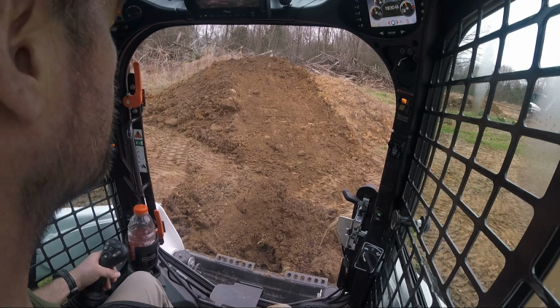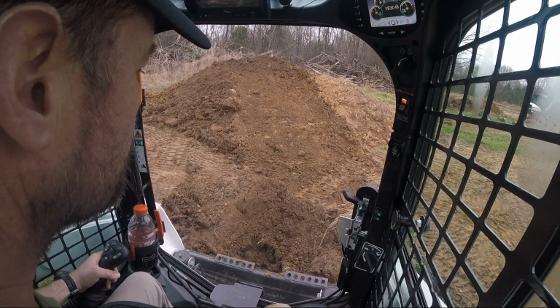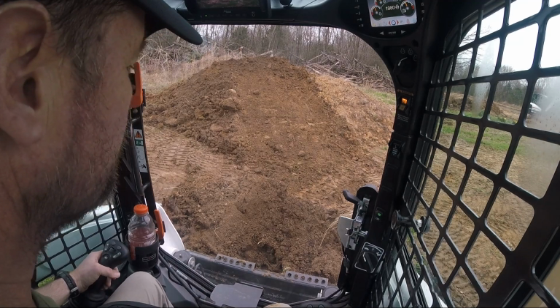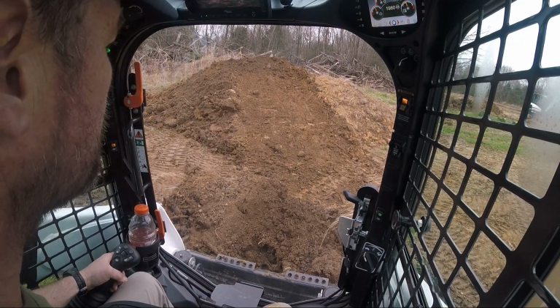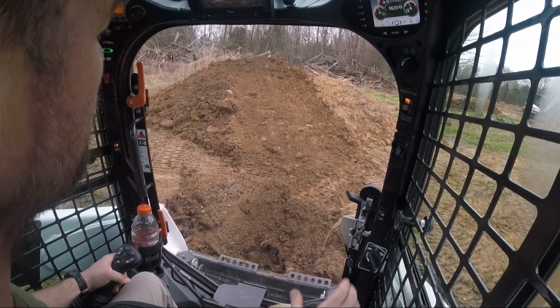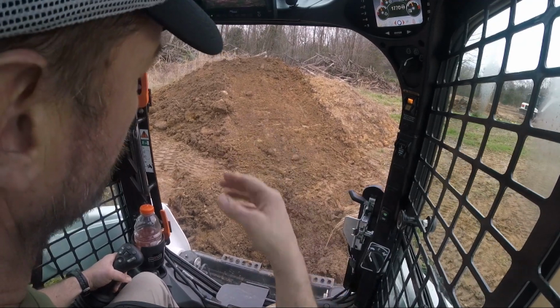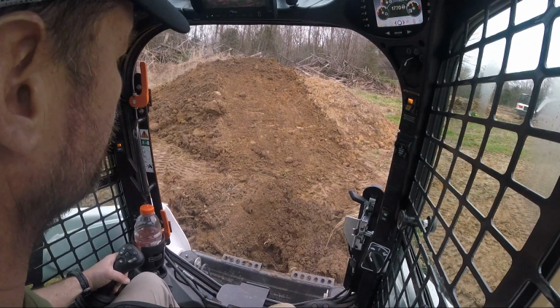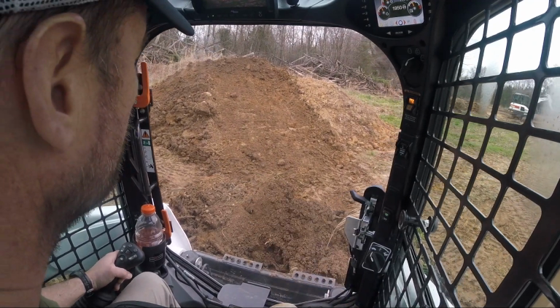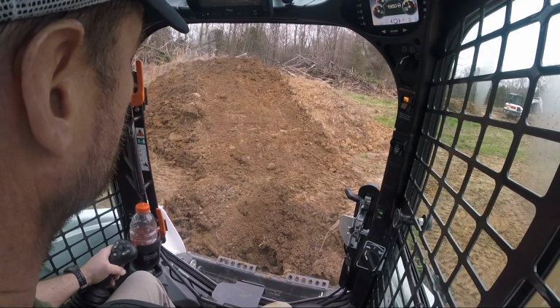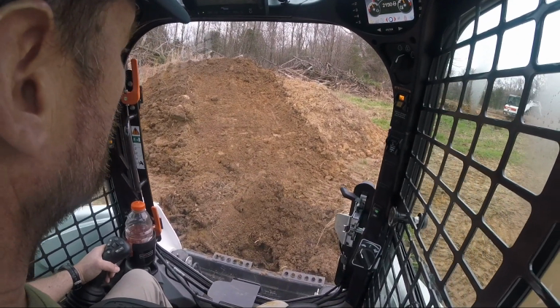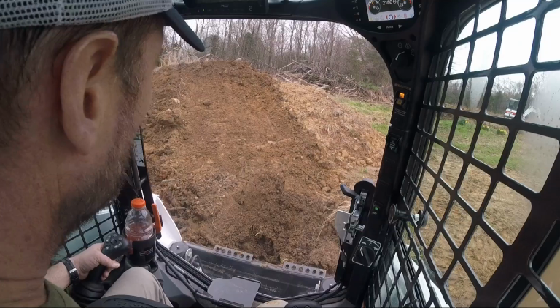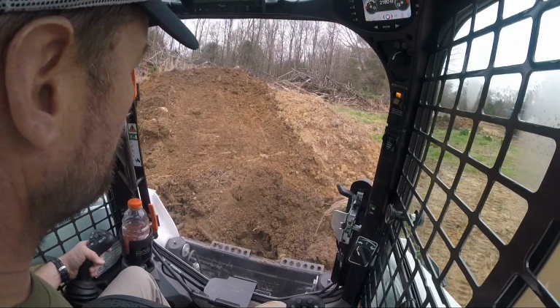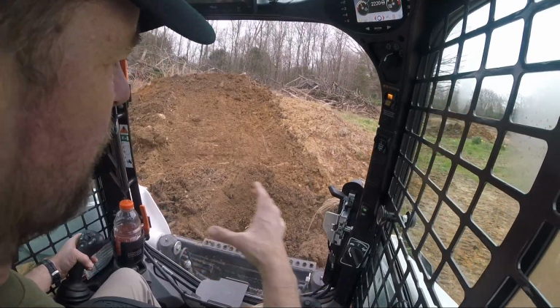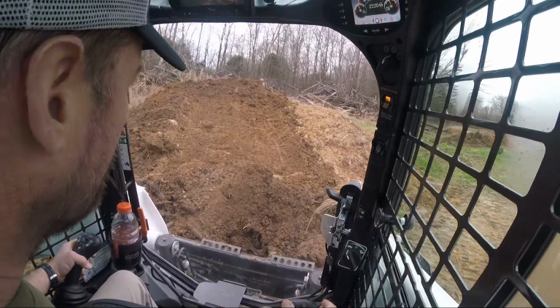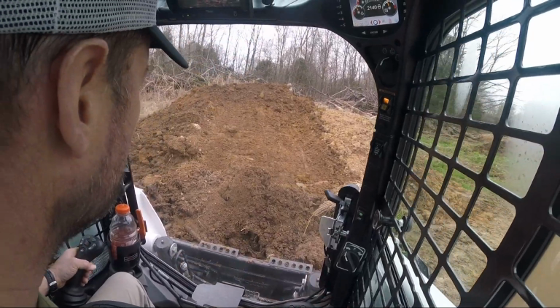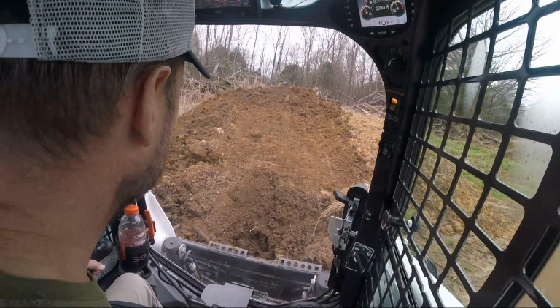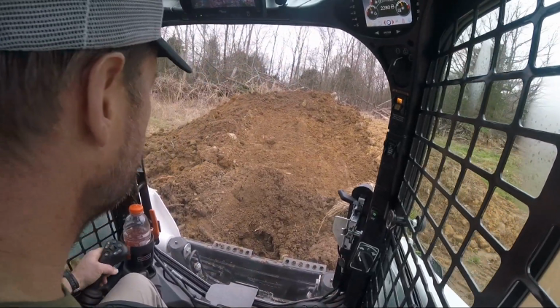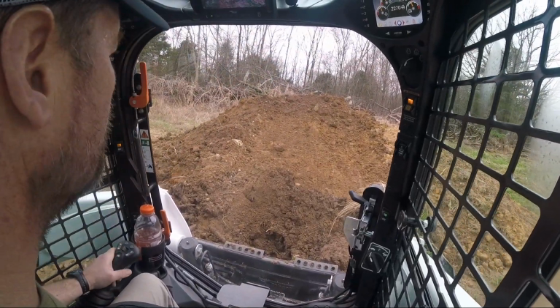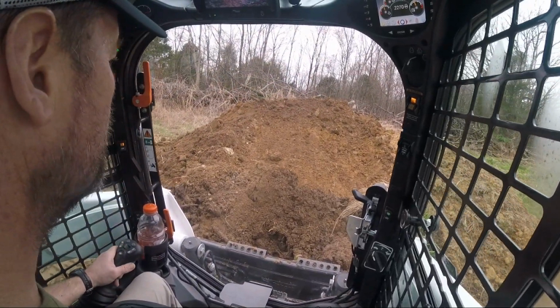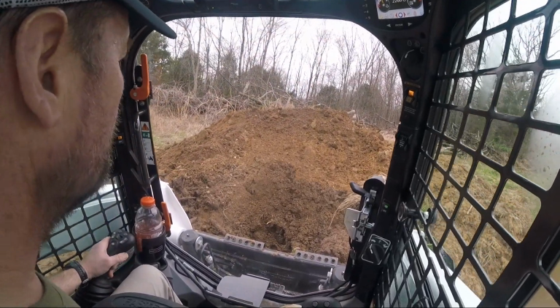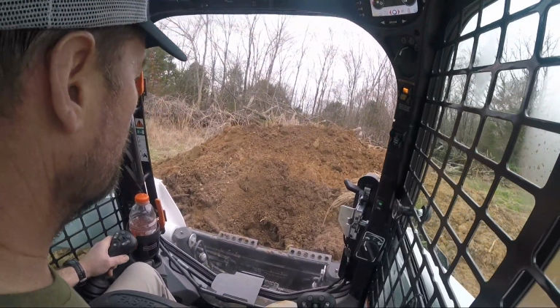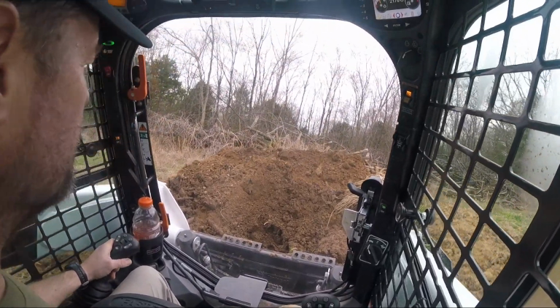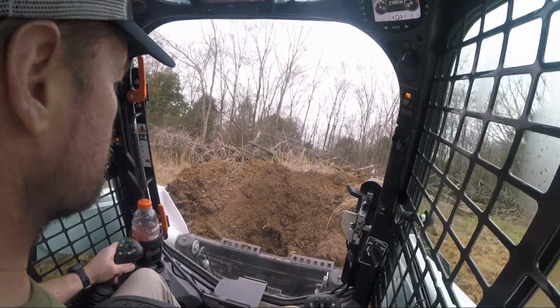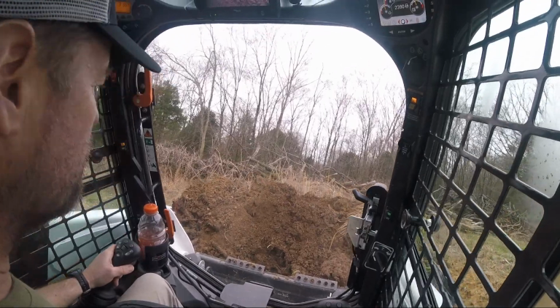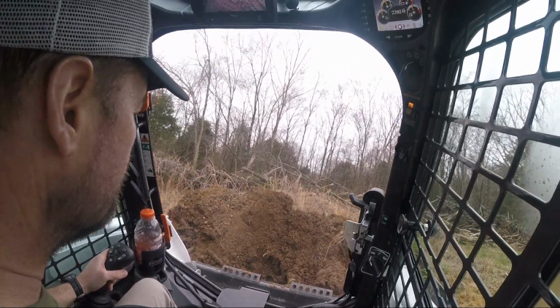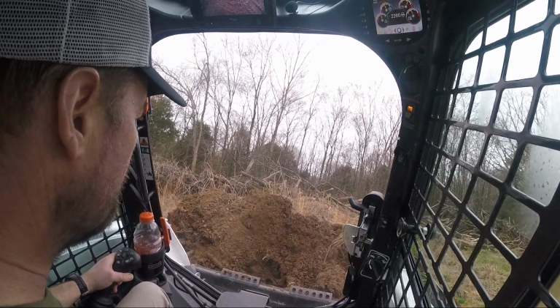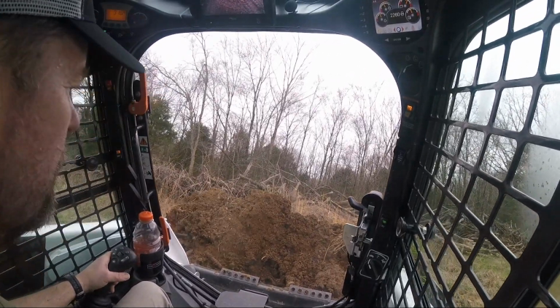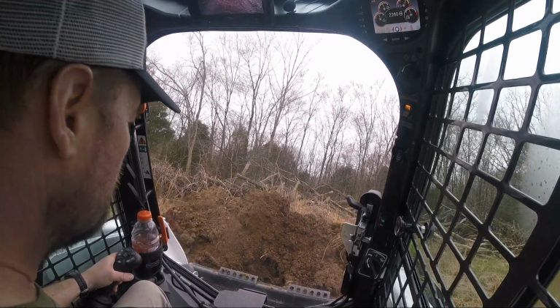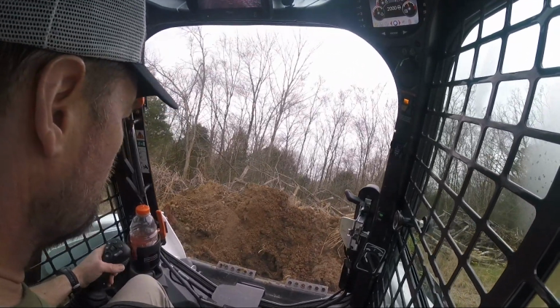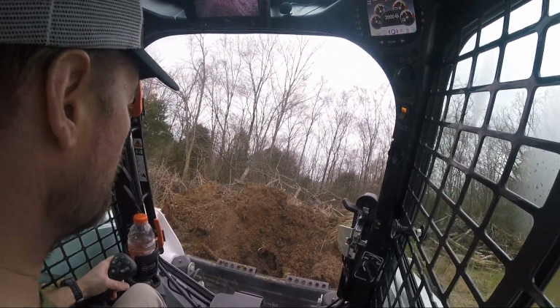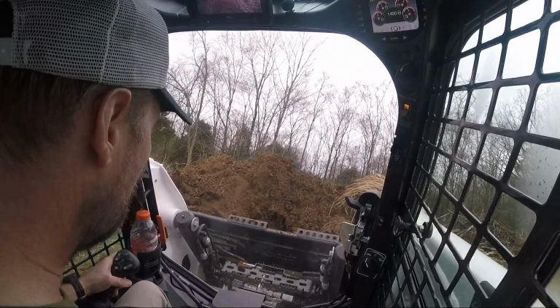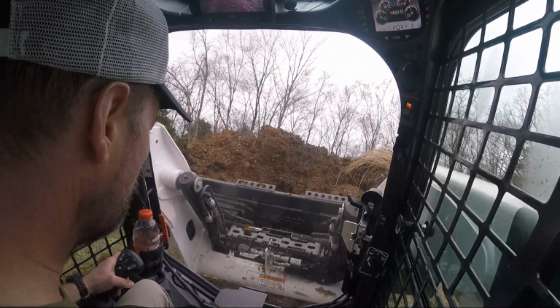It's got some serious climbing power. I'm building a ramp here to keep the footprint not as big on this dirt pile. This thing is just pretty insane — the climbing power it's got.